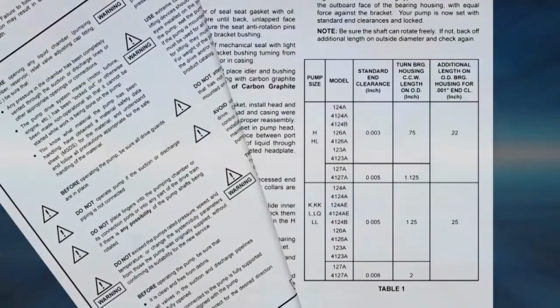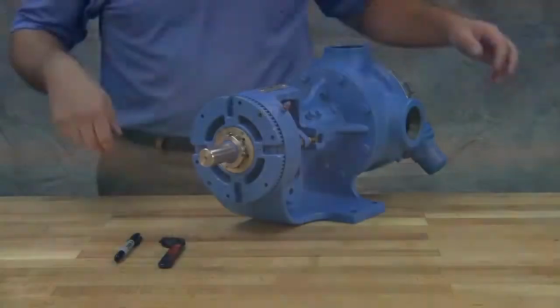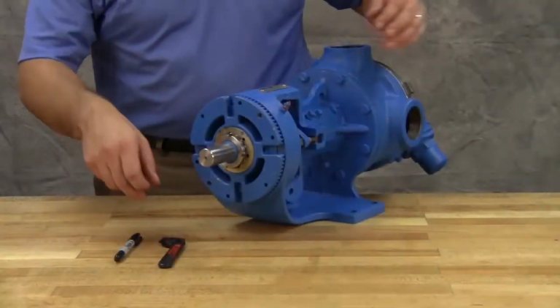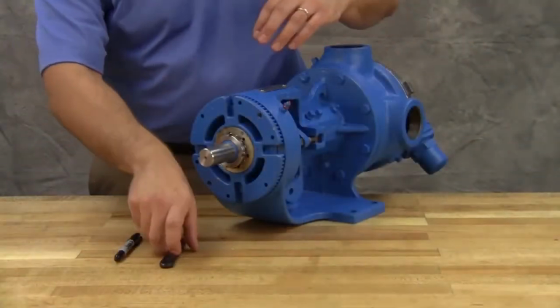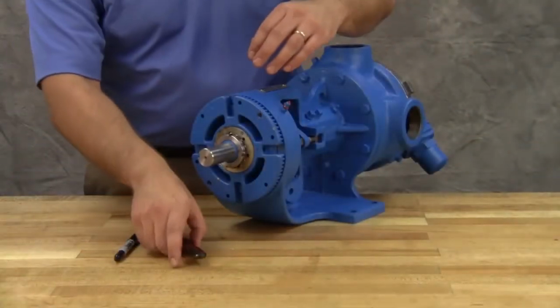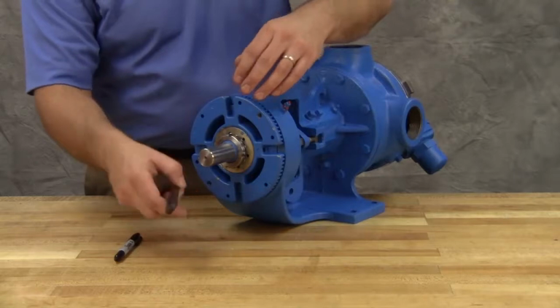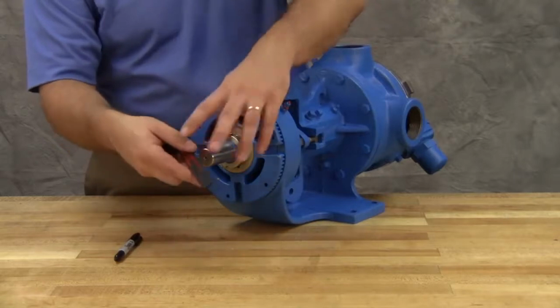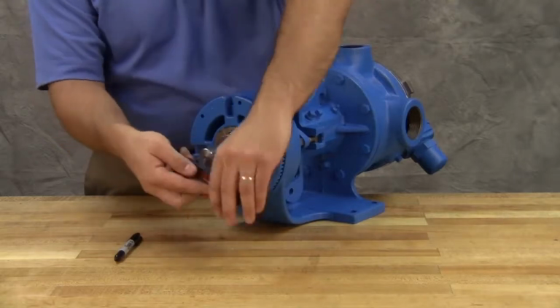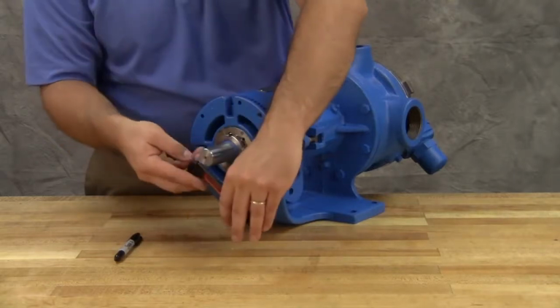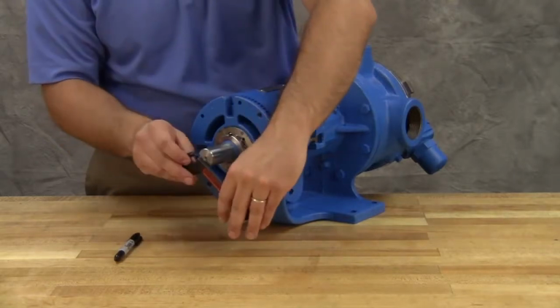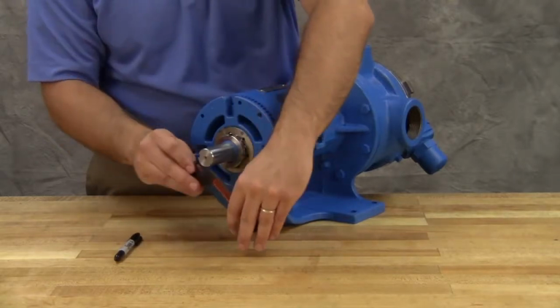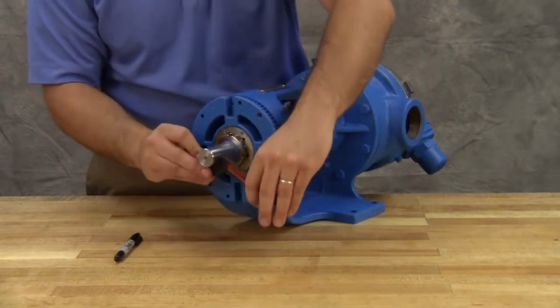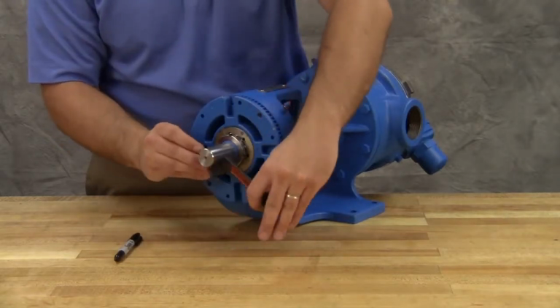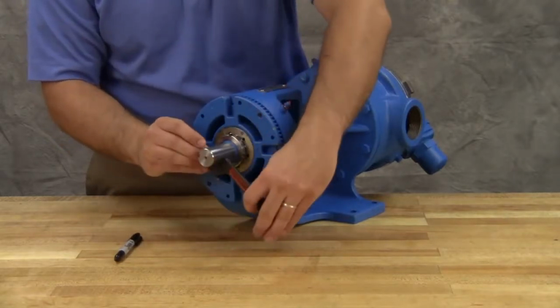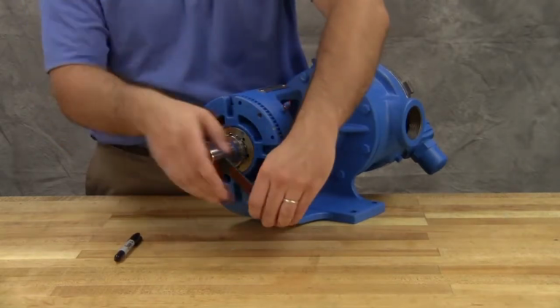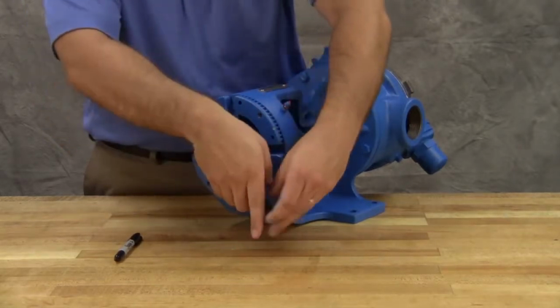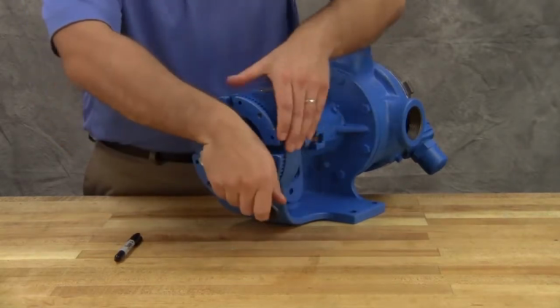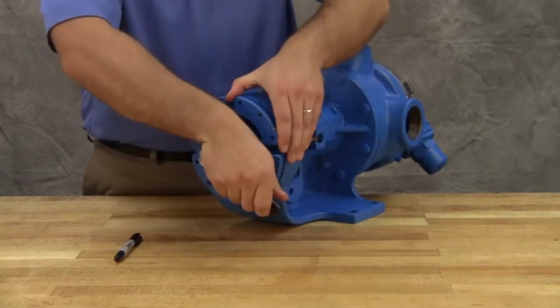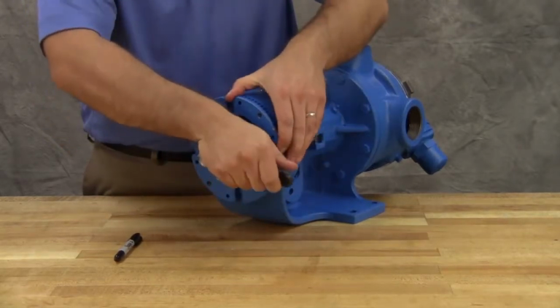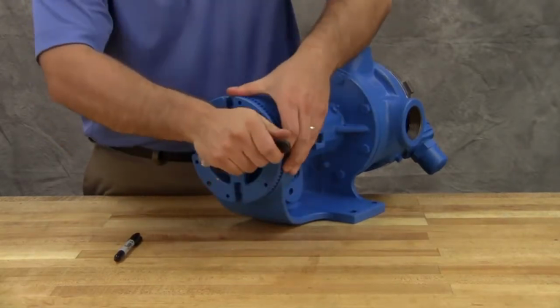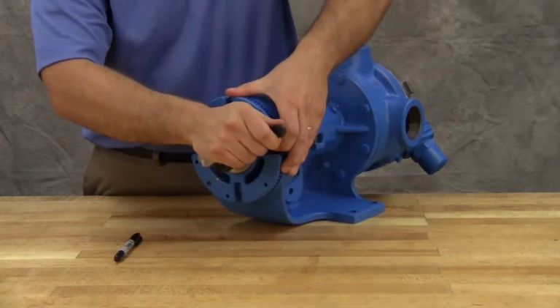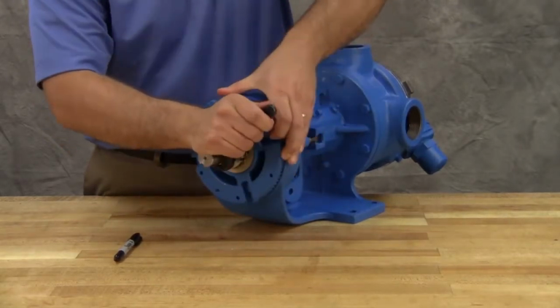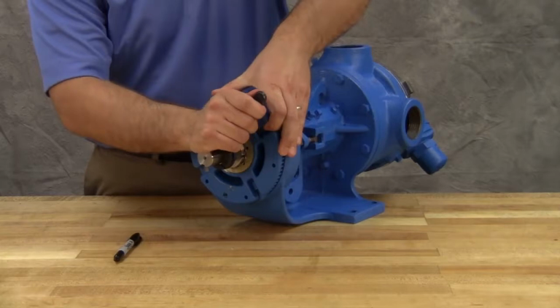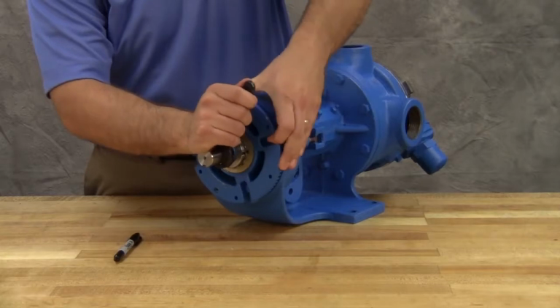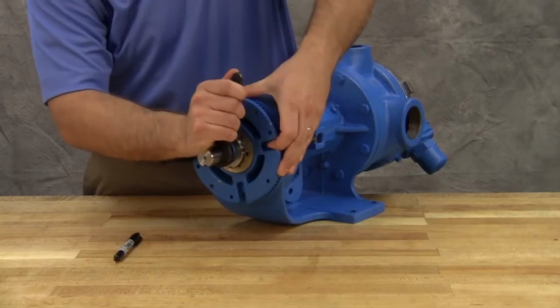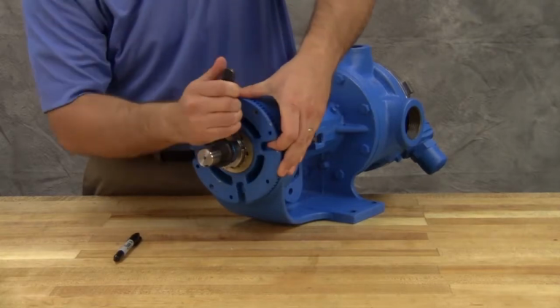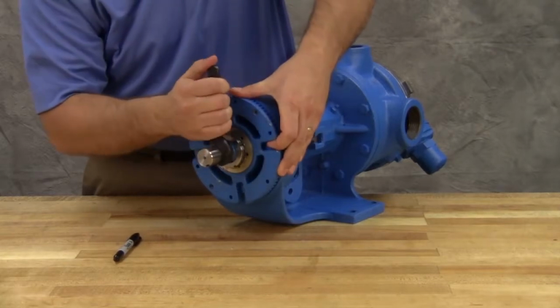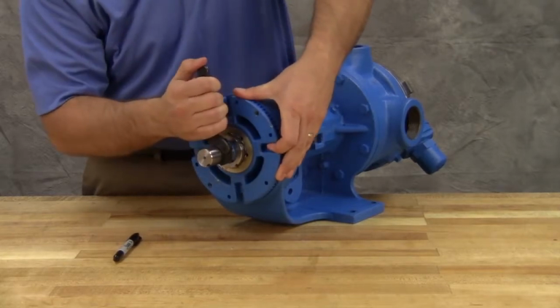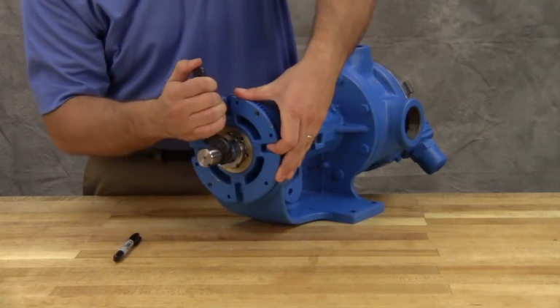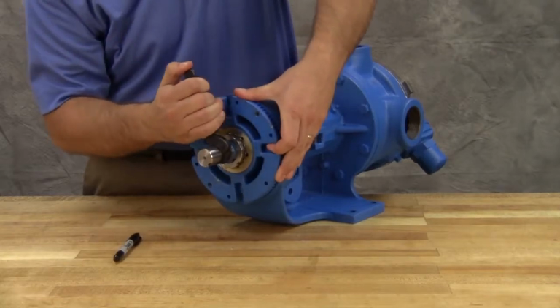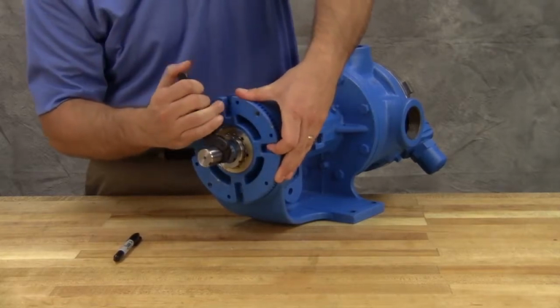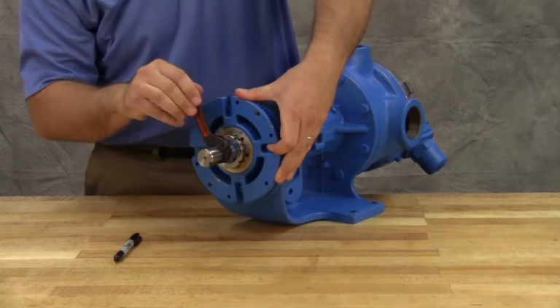To begin, back off the bearing housing counterclockwise until the rotor shaft can be turned with a slight noticeable drag. This point is known as the zero end clearance.